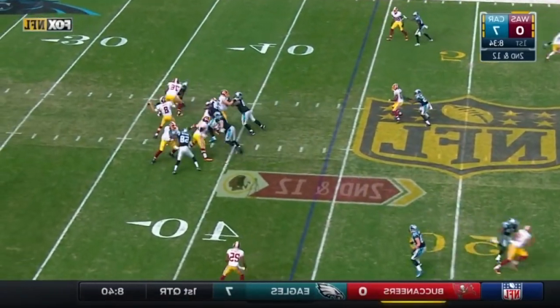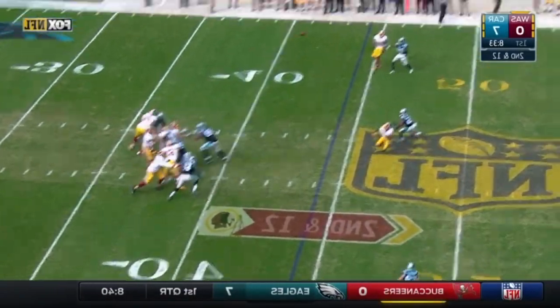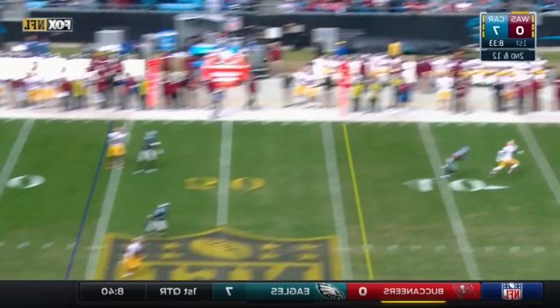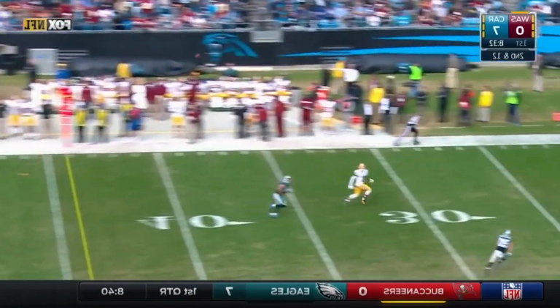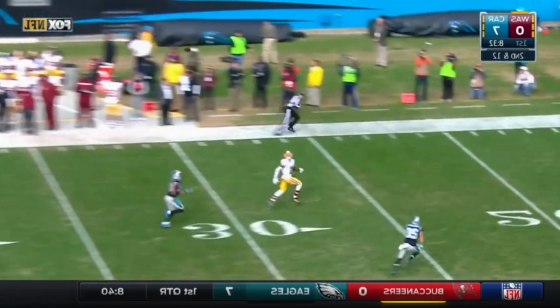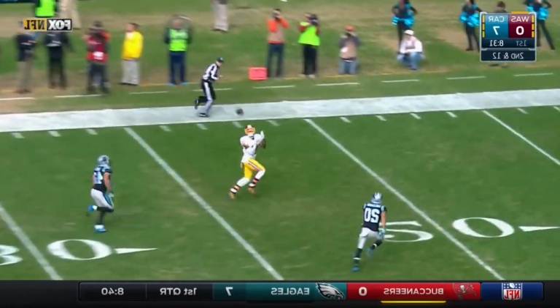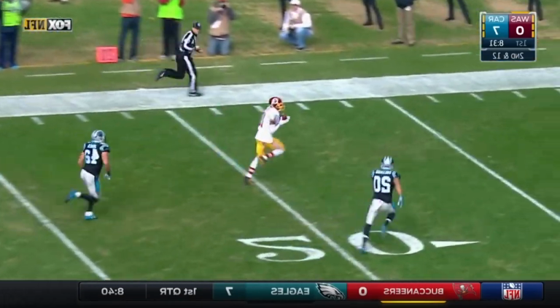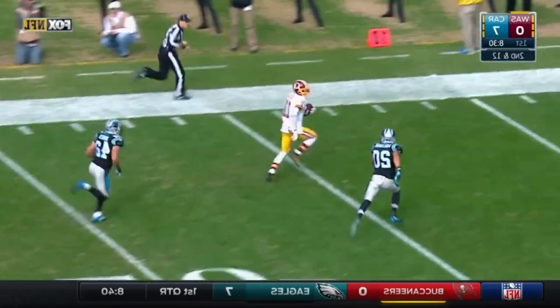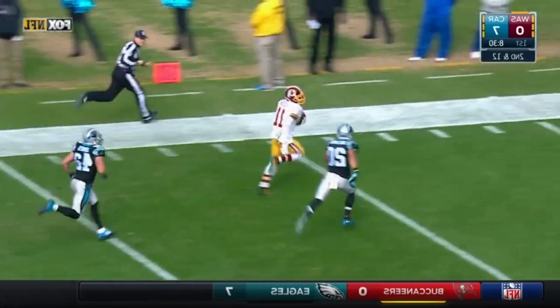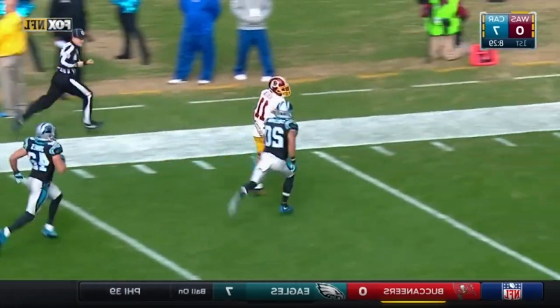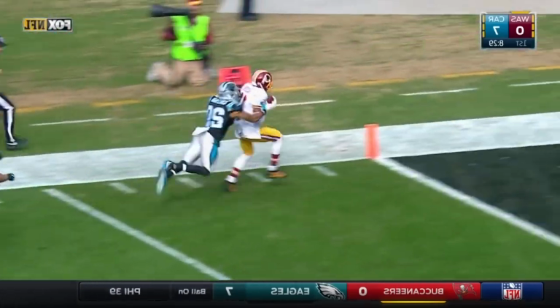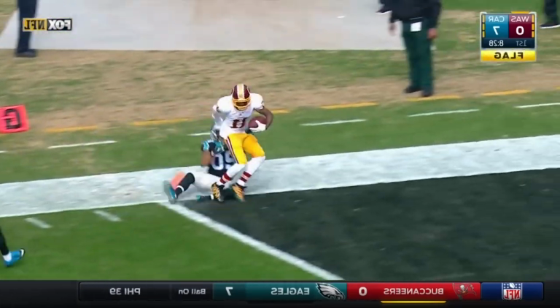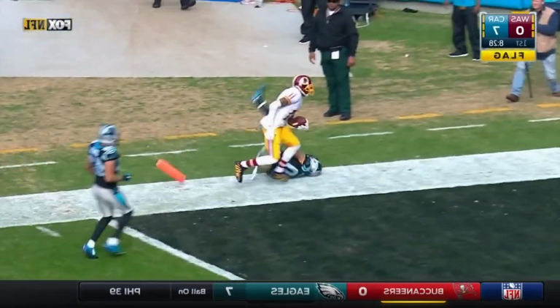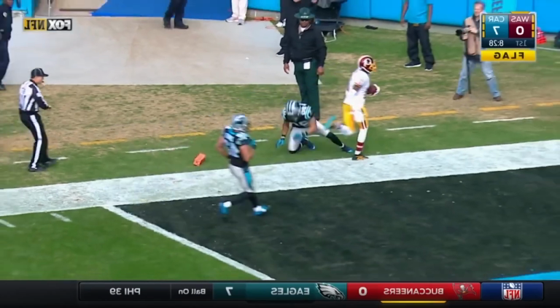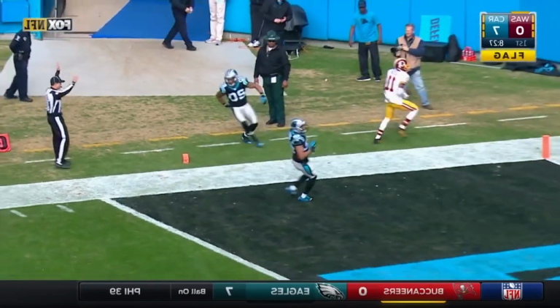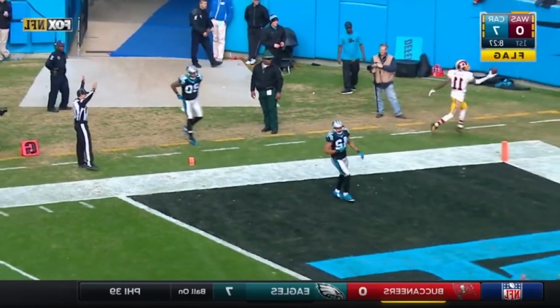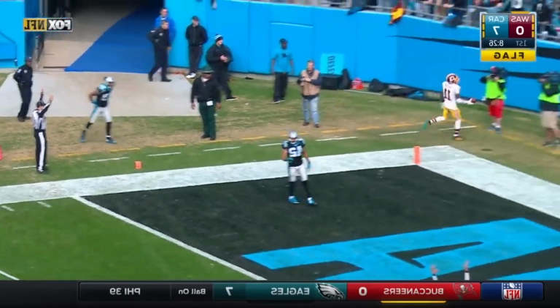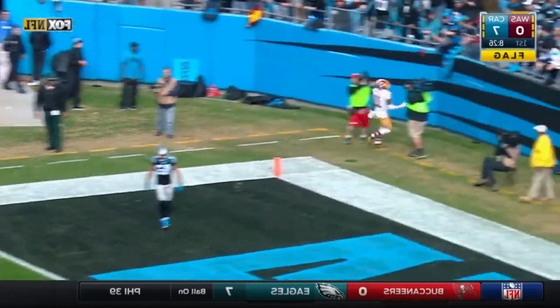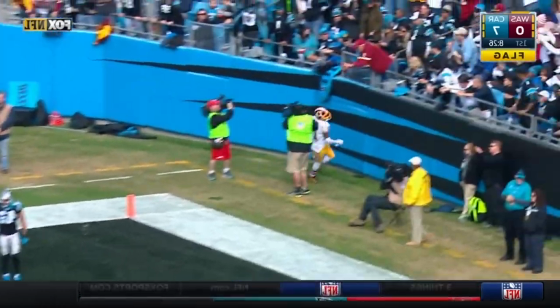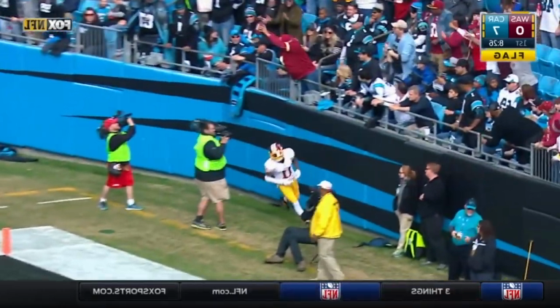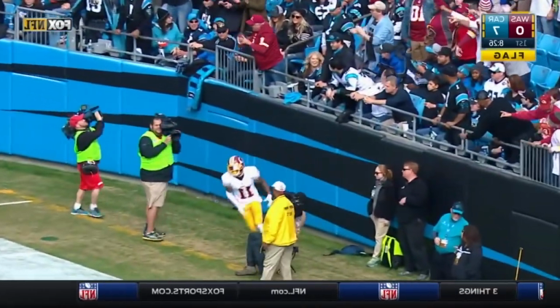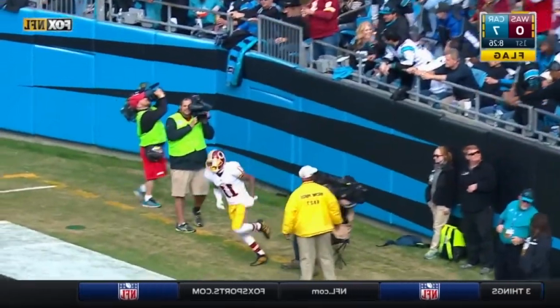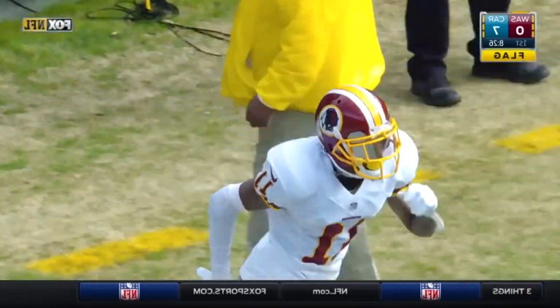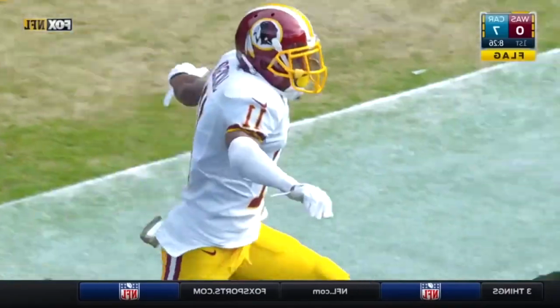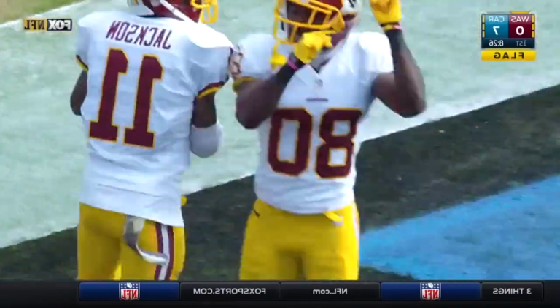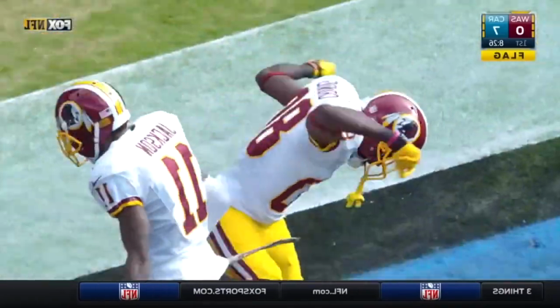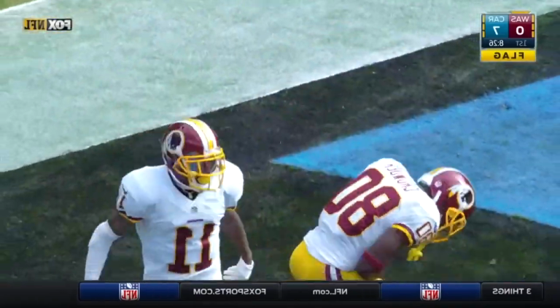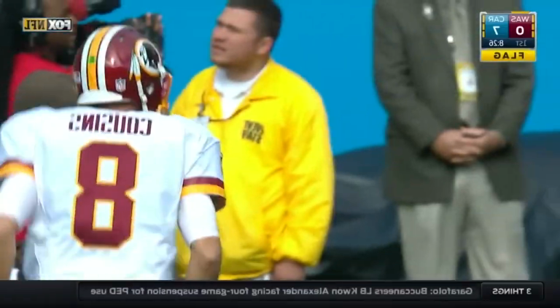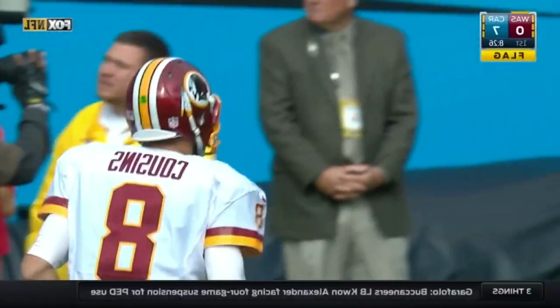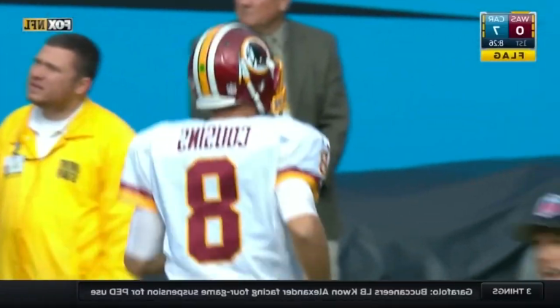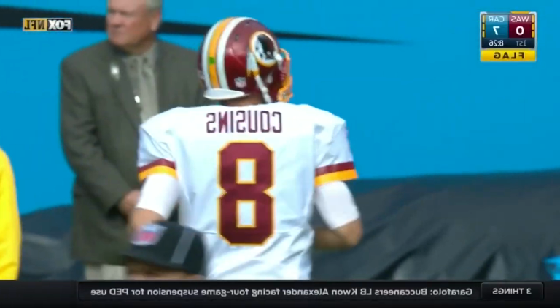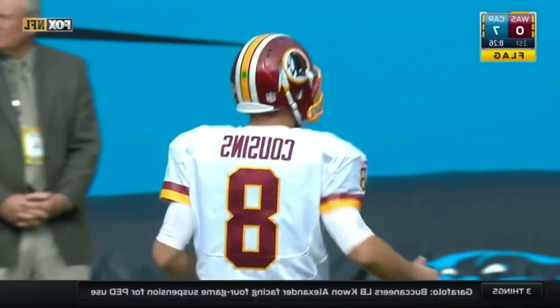Cousins again with great protection, wide open streaking down the sideline to Sean Jackson — 56-yard touchdown pass. Sean Jackson's 31st touchdown catch of 50 or more yards in his career.